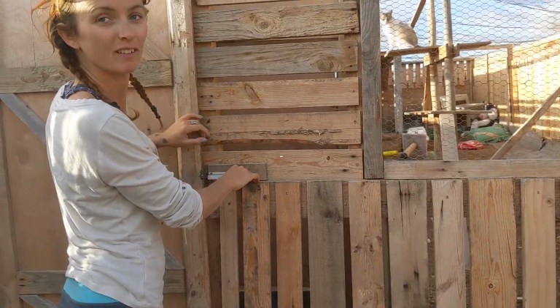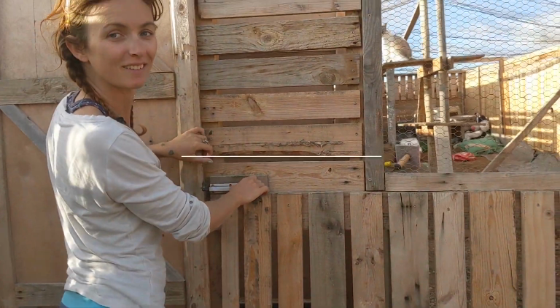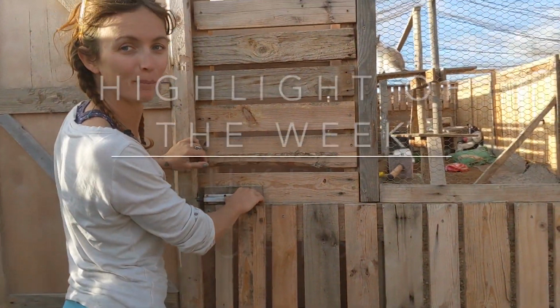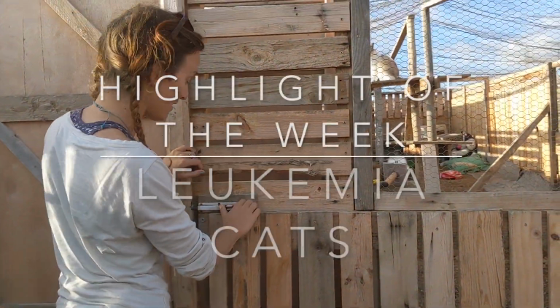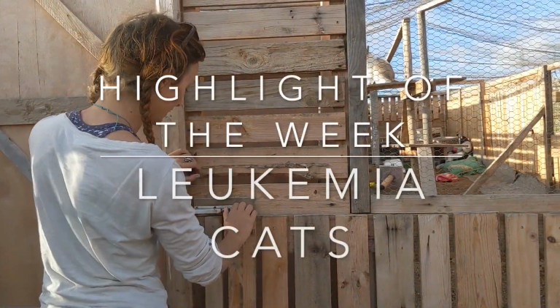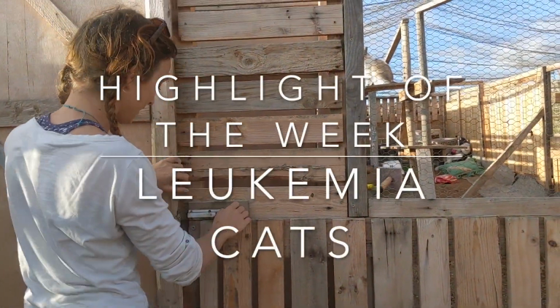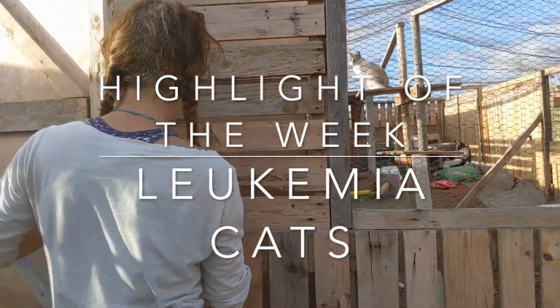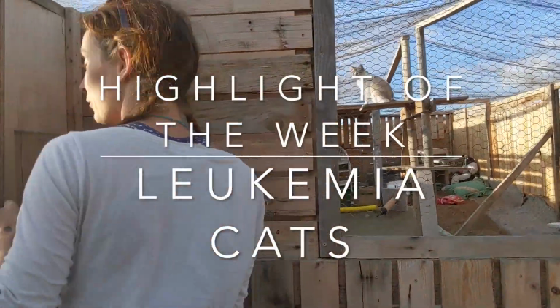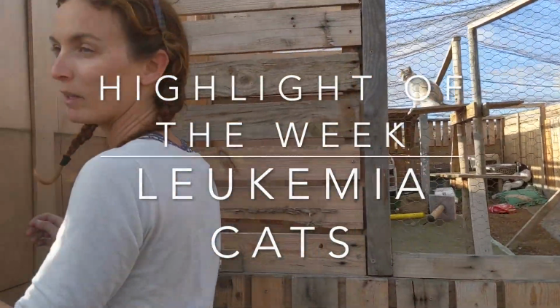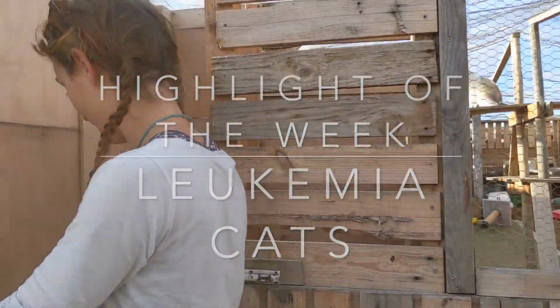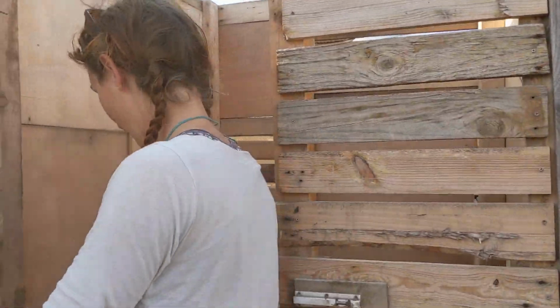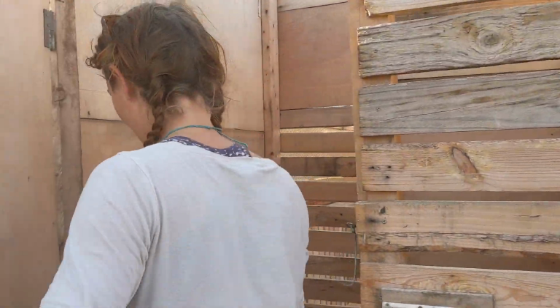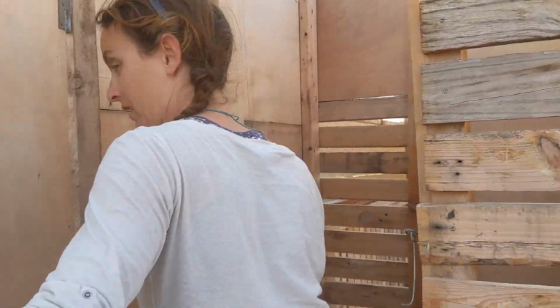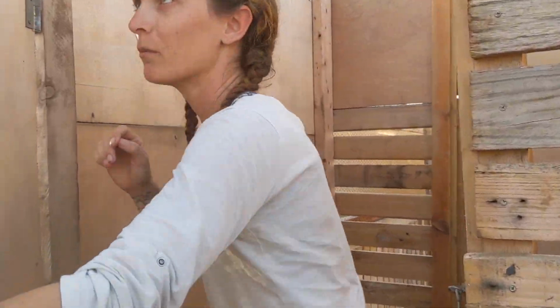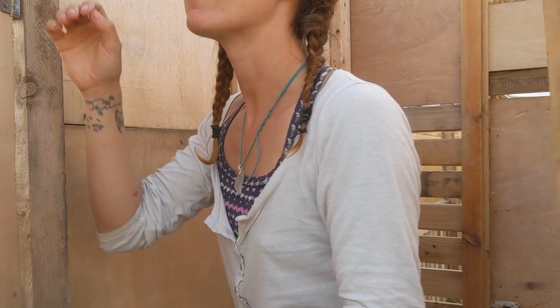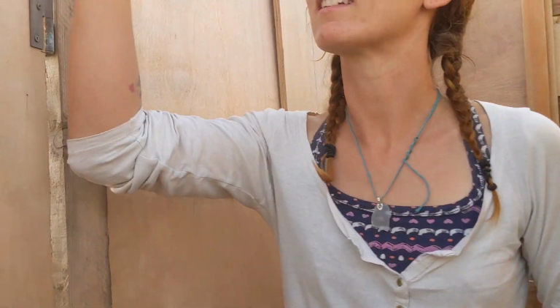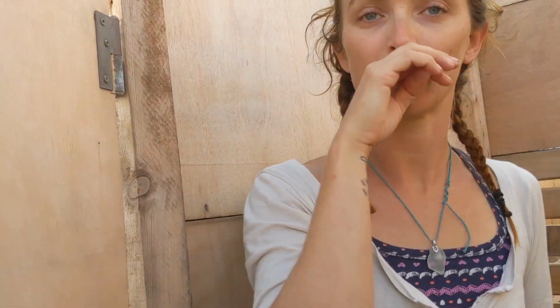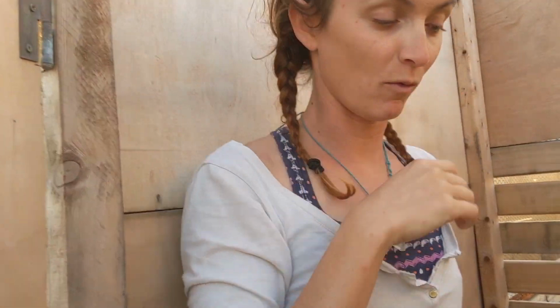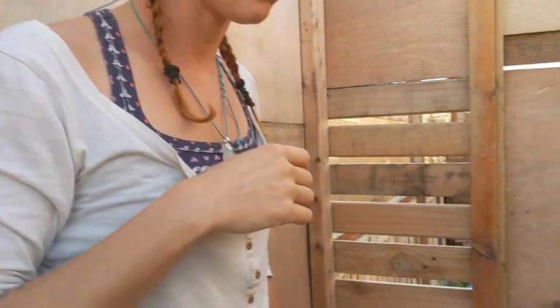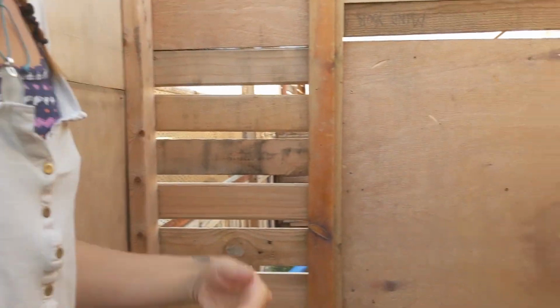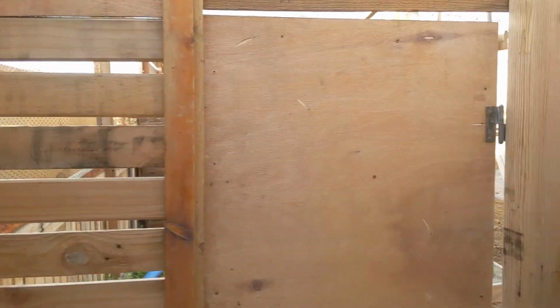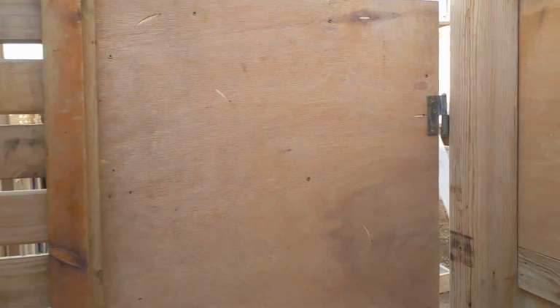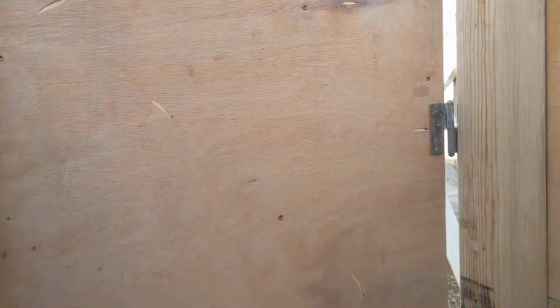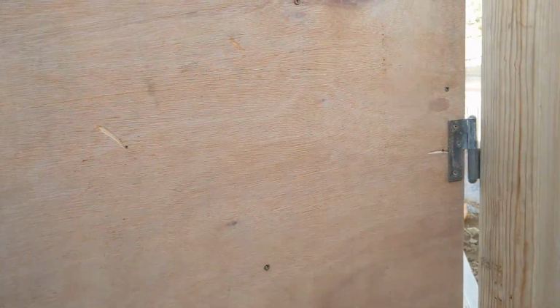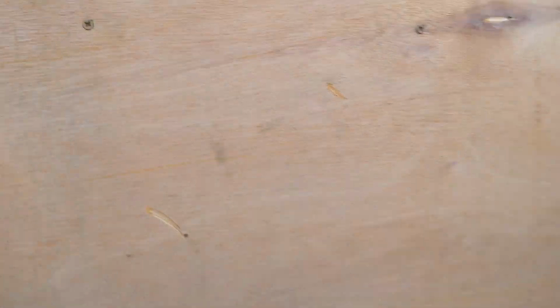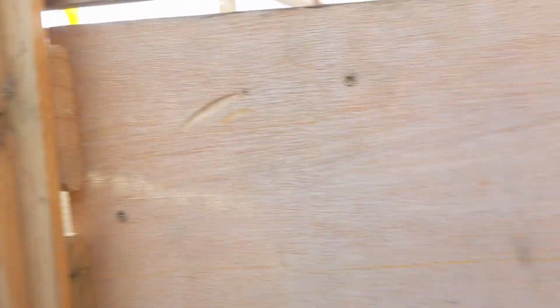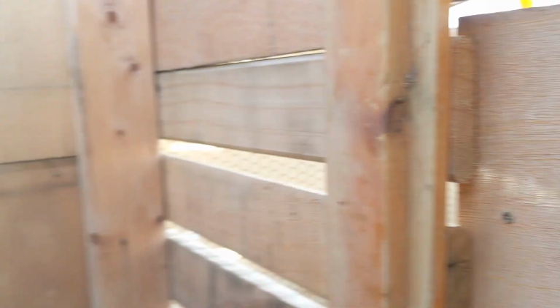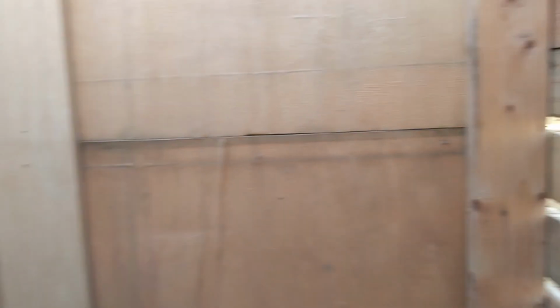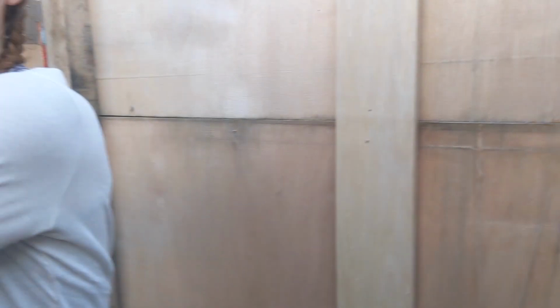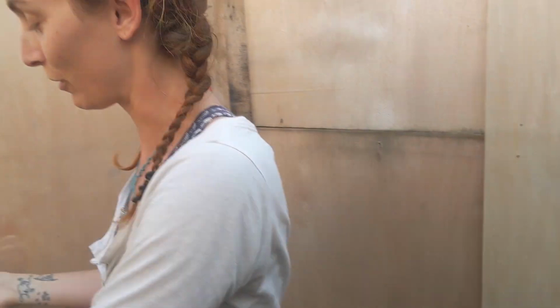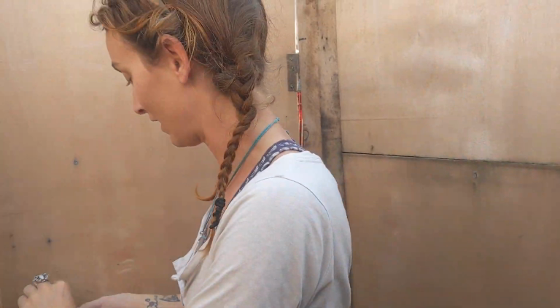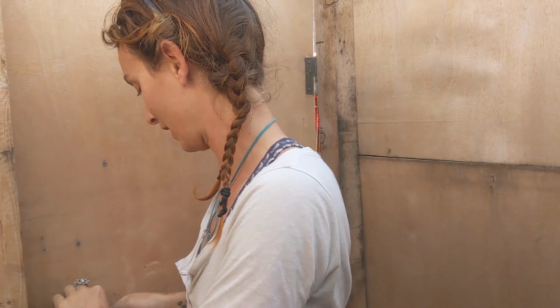We're going to meet our leukaemia positive cats. We made this room for them — we'll come in and I'll explain. There's another room here. We have to make a double door so they don't escape.